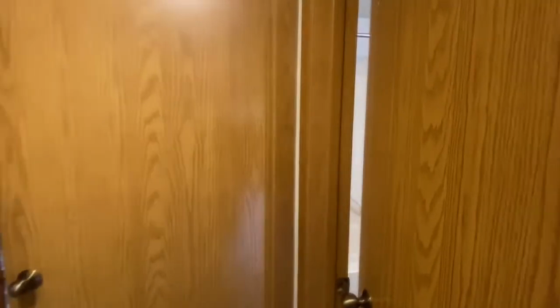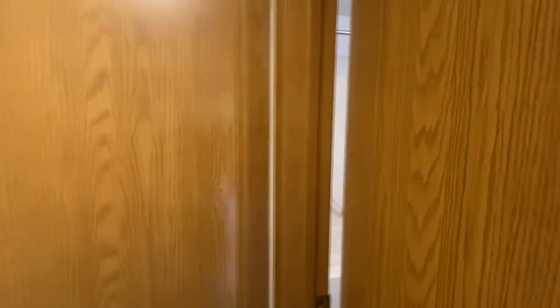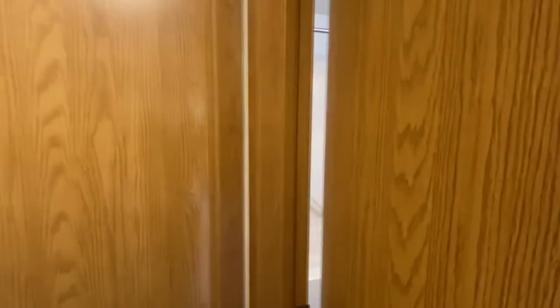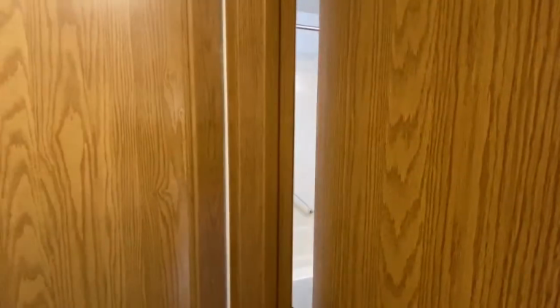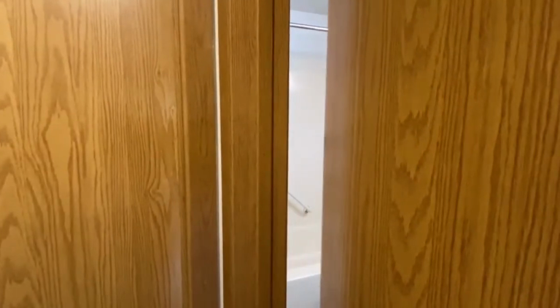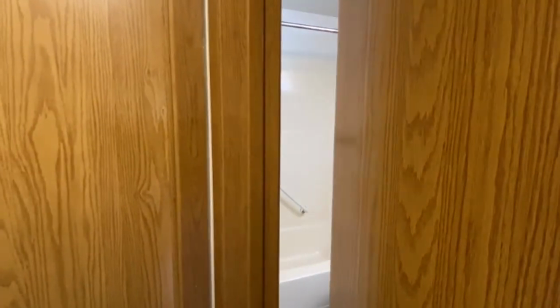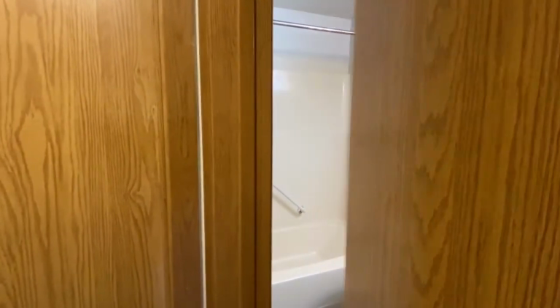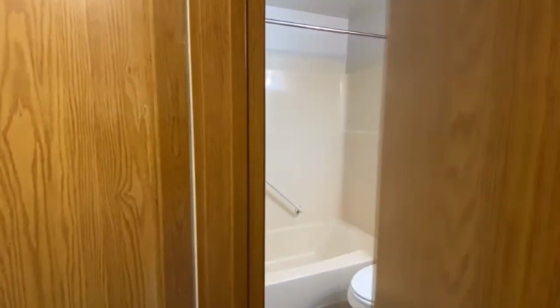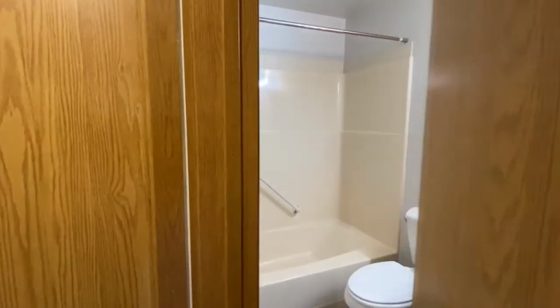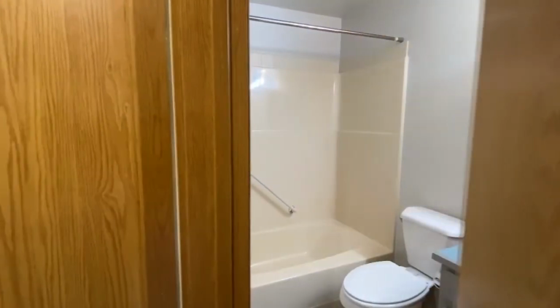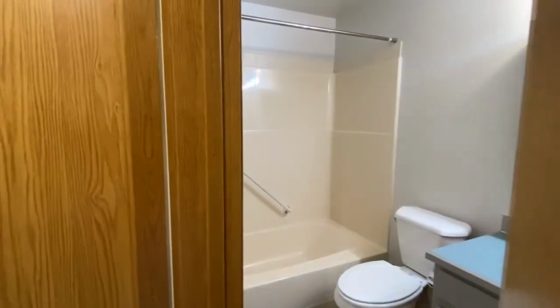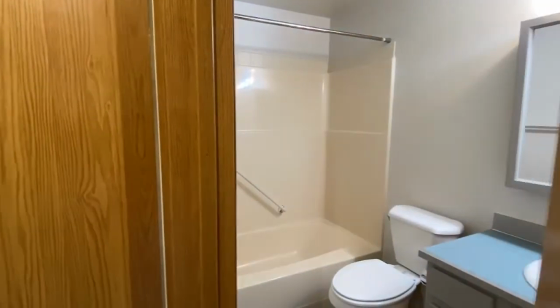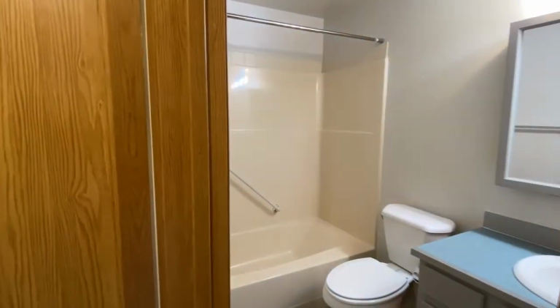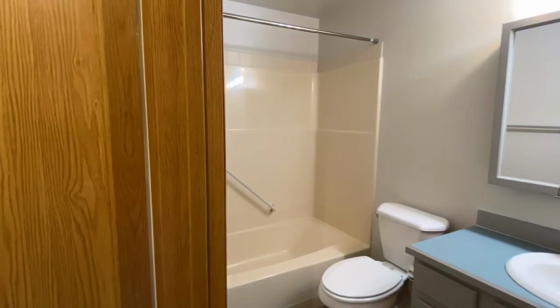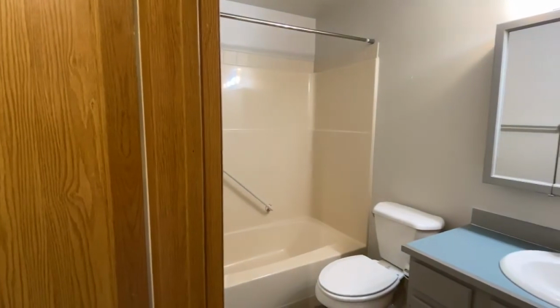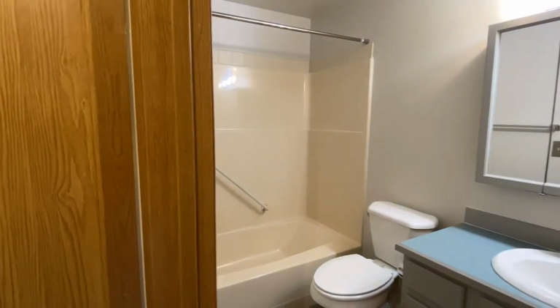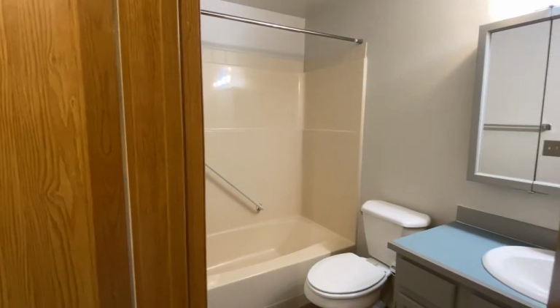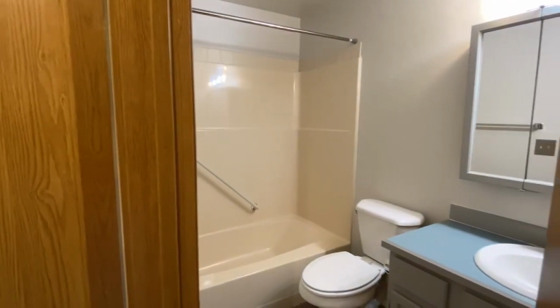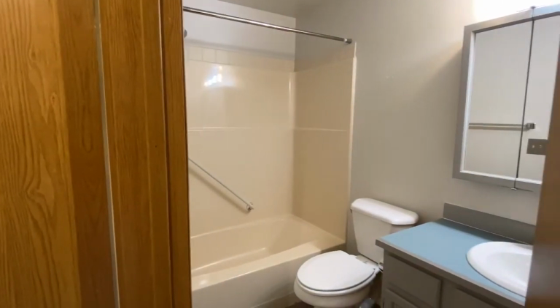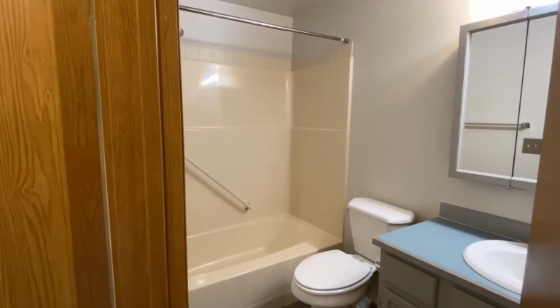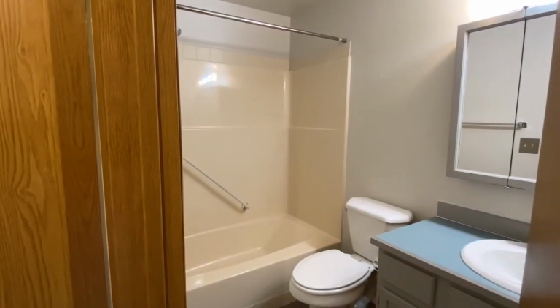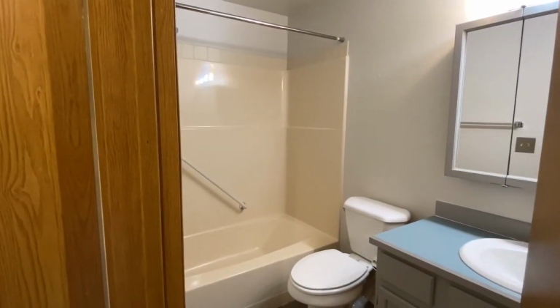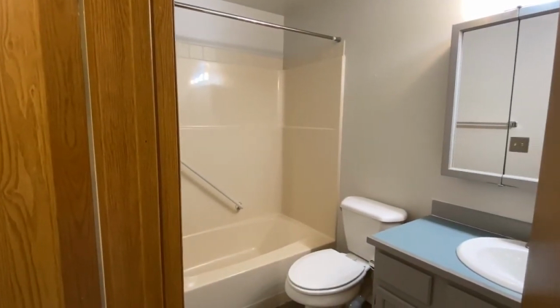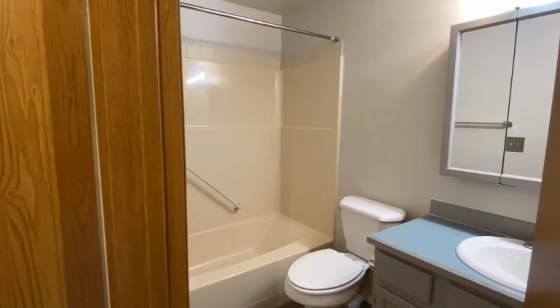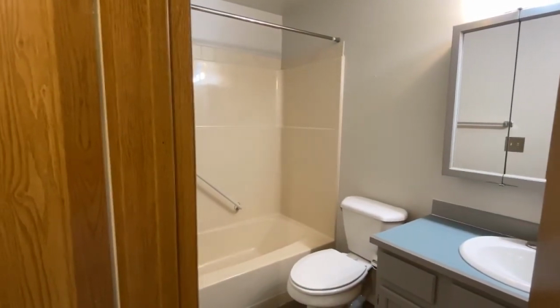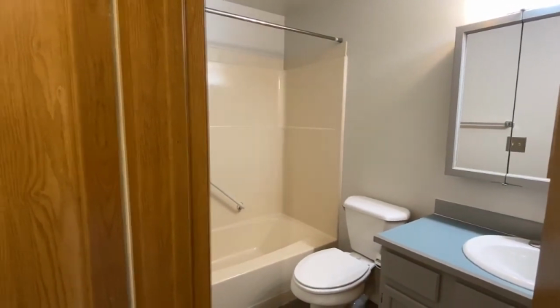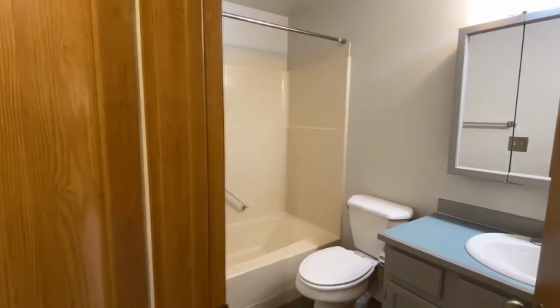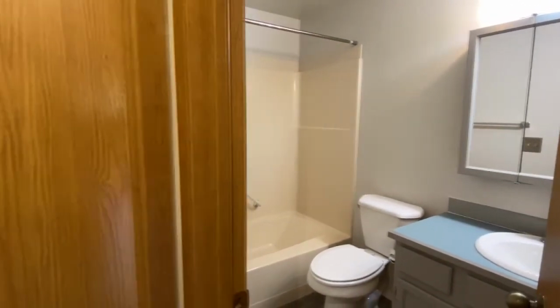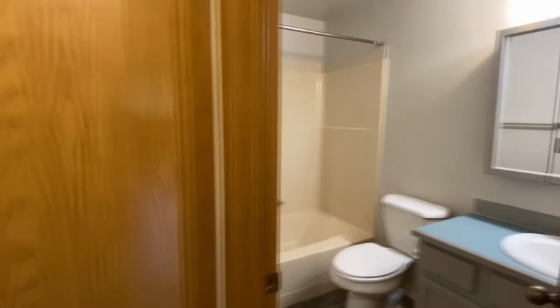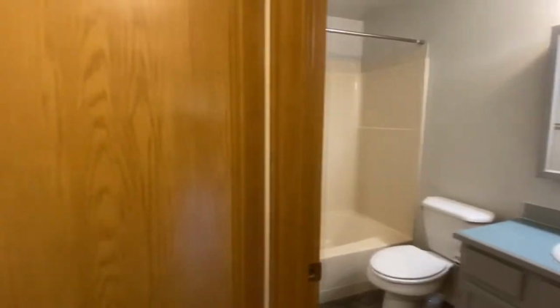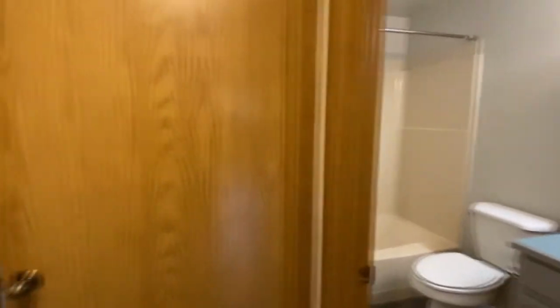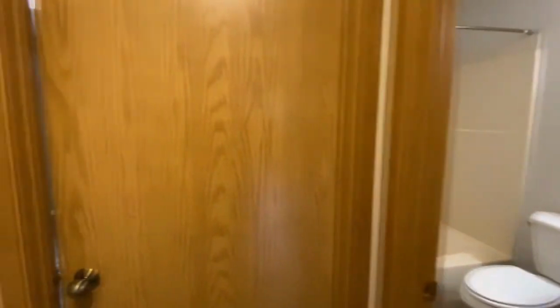Taking a quick look at this shared bathroom — nice full size shower and everything like that. Plenty of space in there.